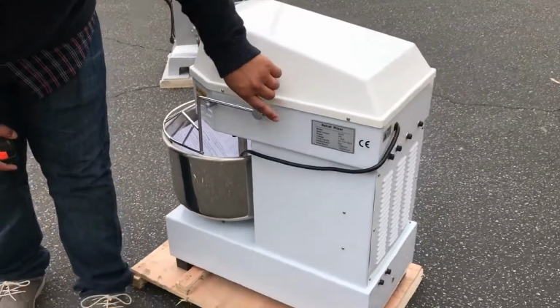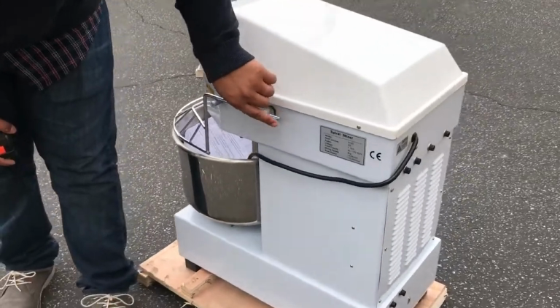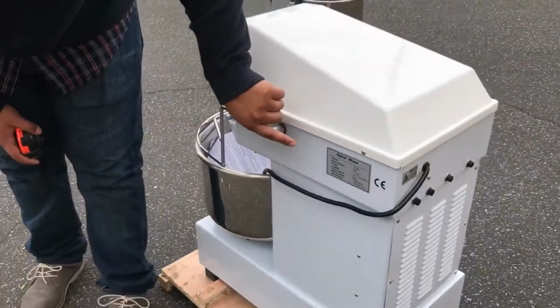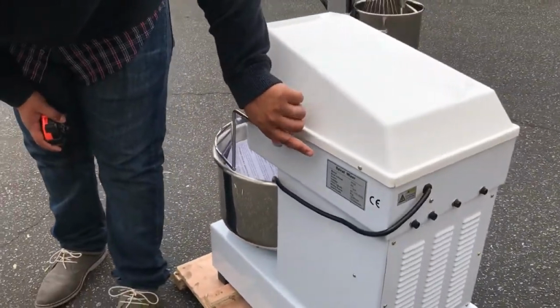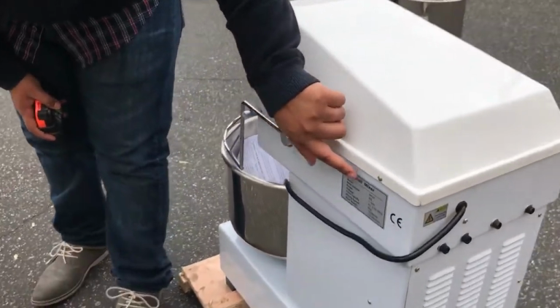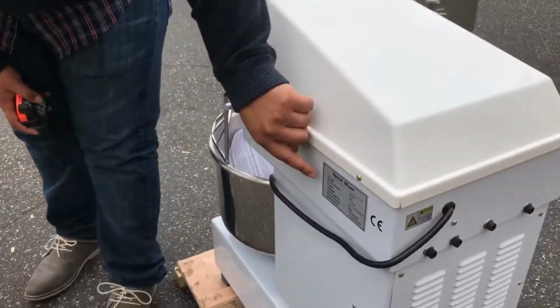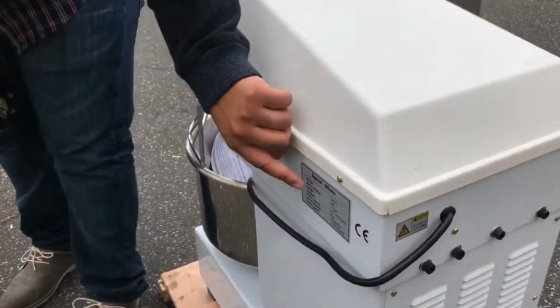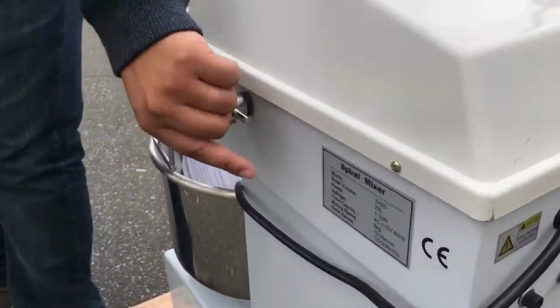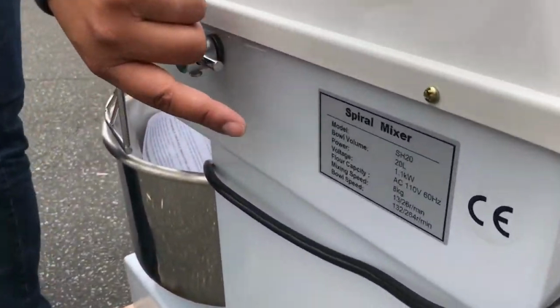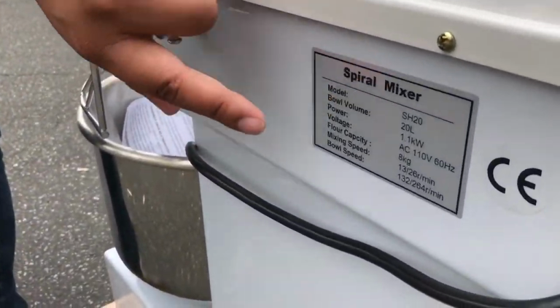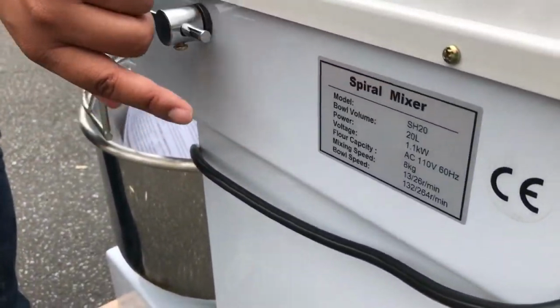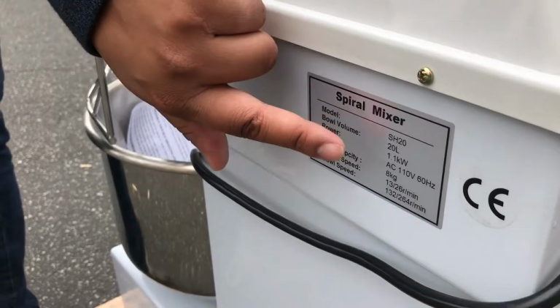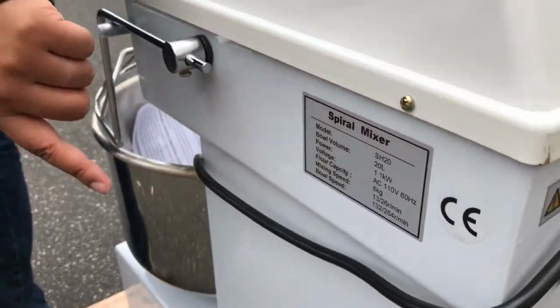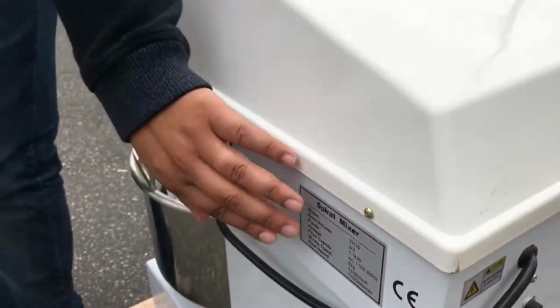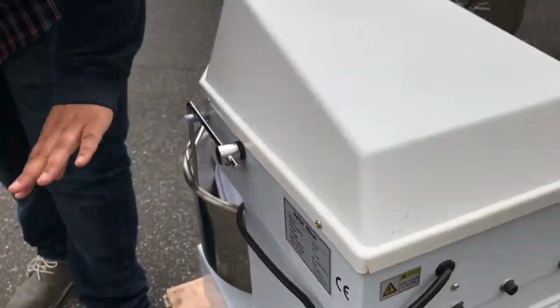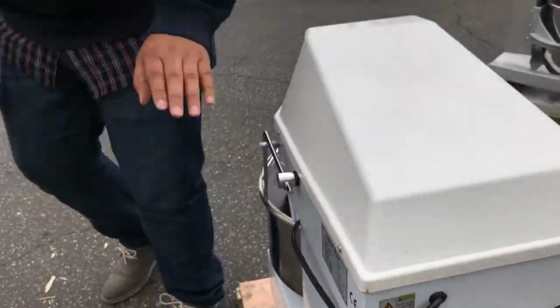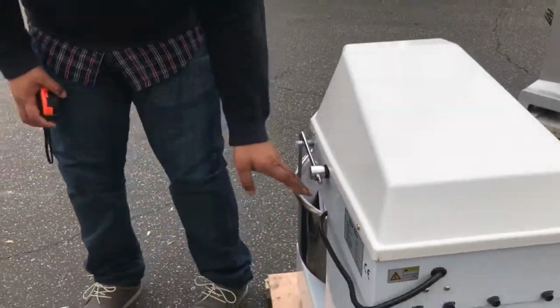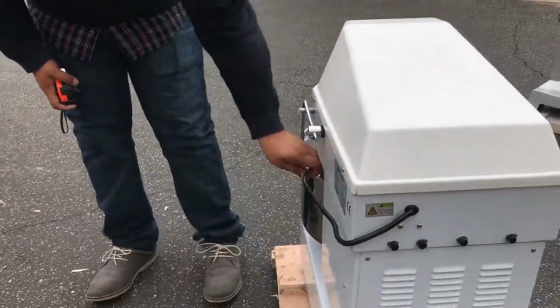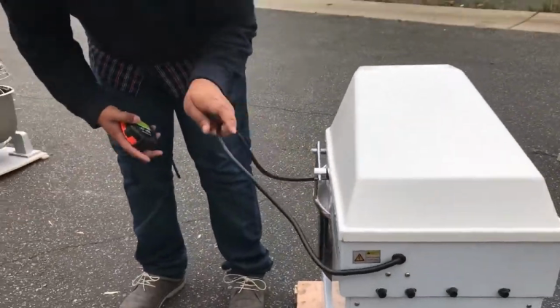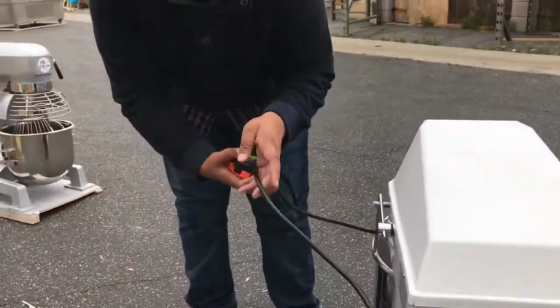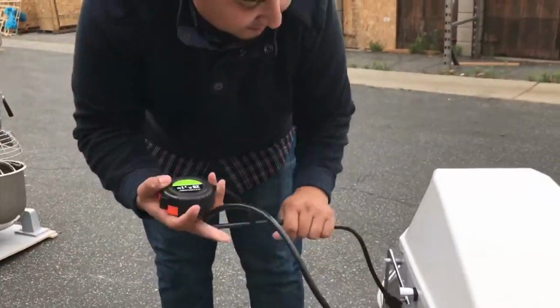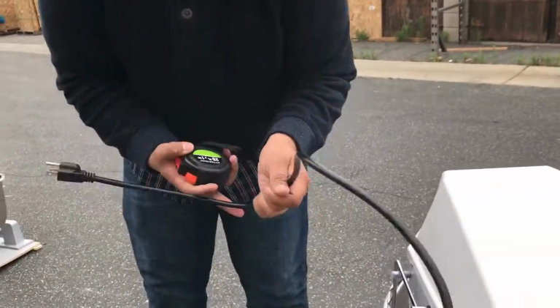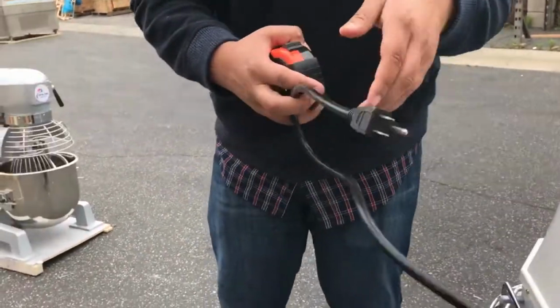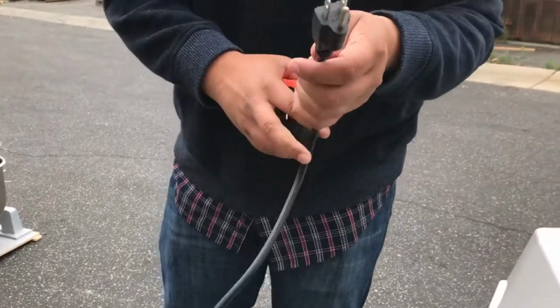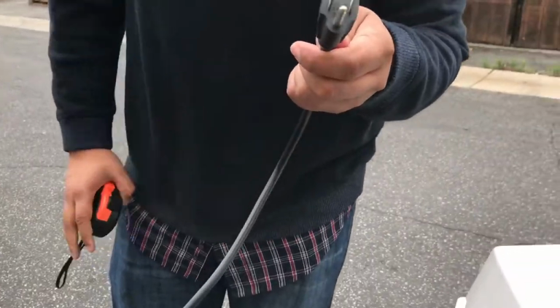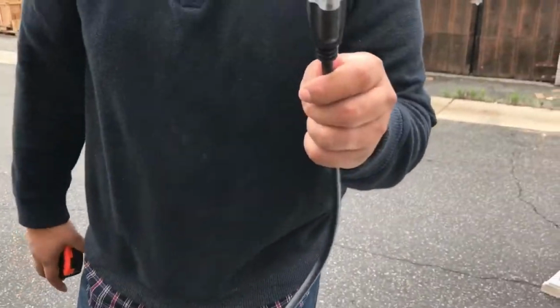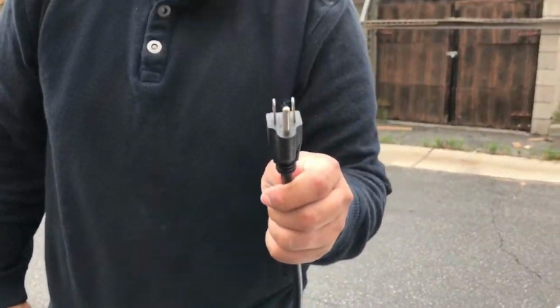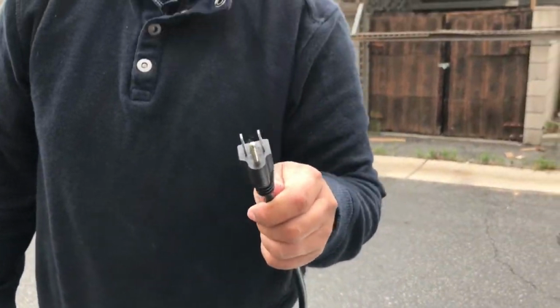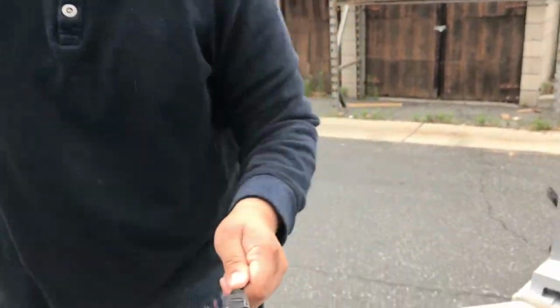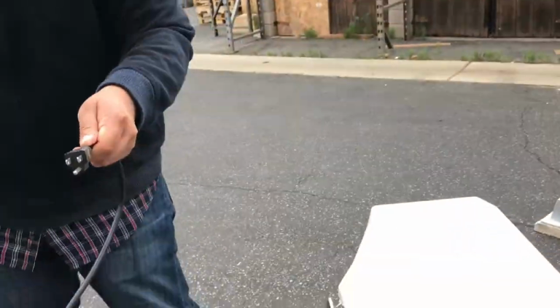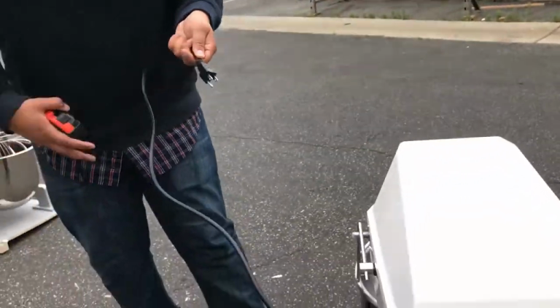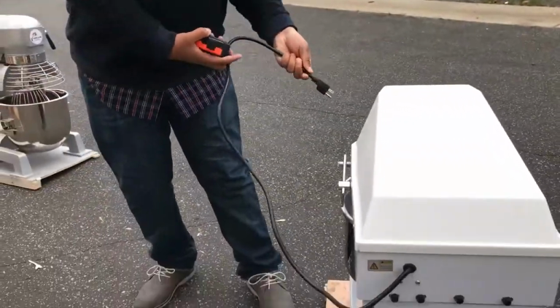We have the spiral mixer information — the quartz and the speed. The voltage is just standard voltage, it's 110, three-prong connection. So standard connection, ready to be plugged in and ready for use.